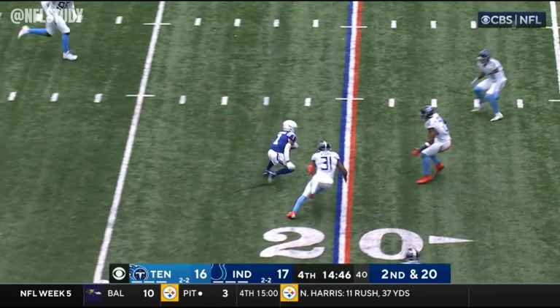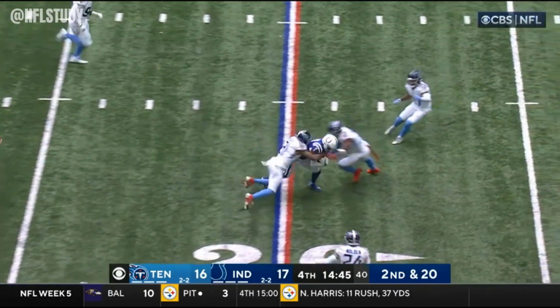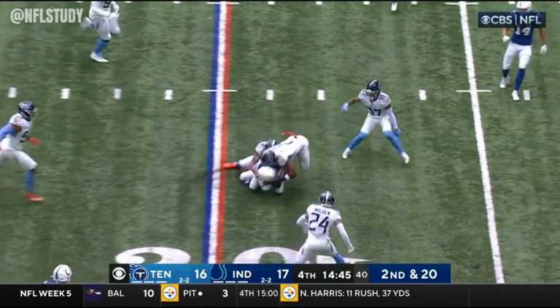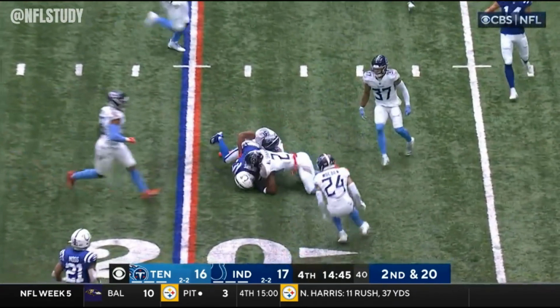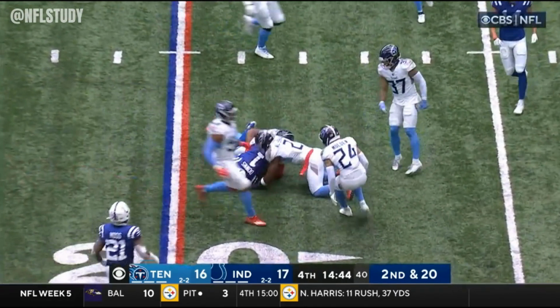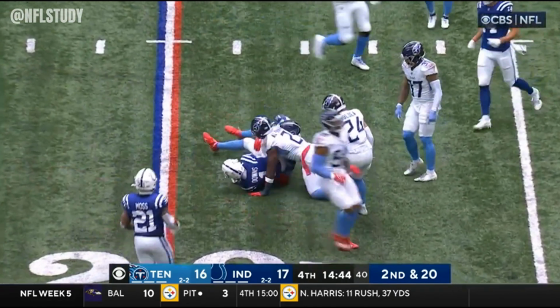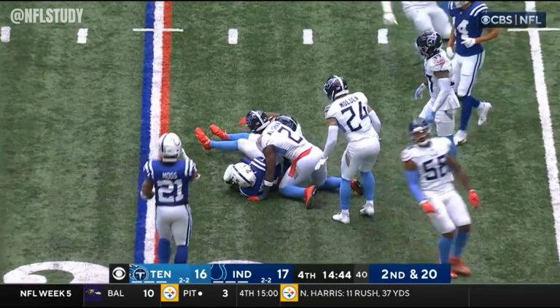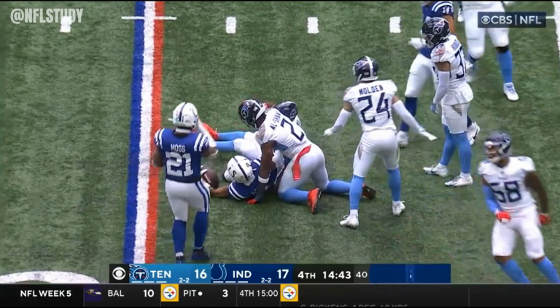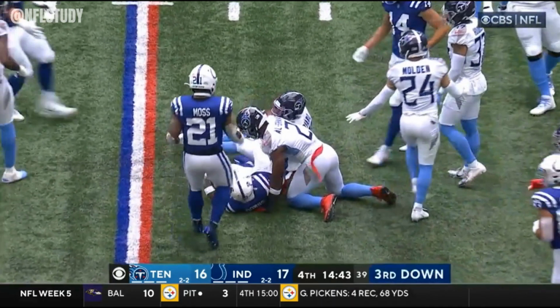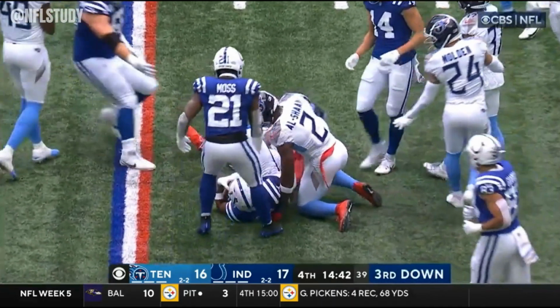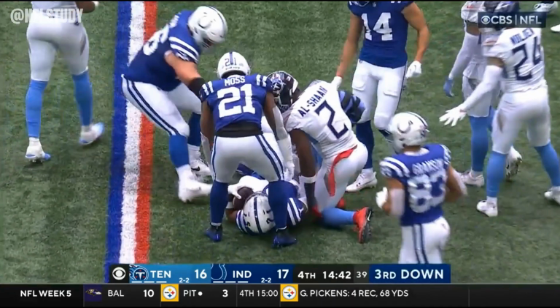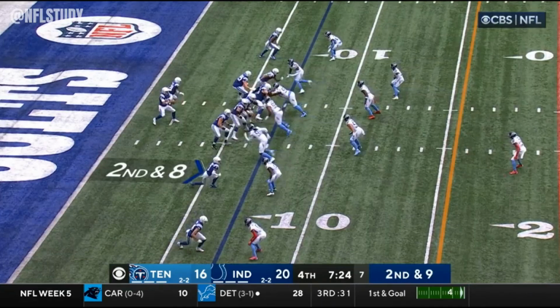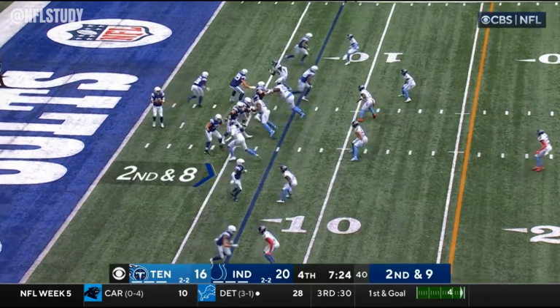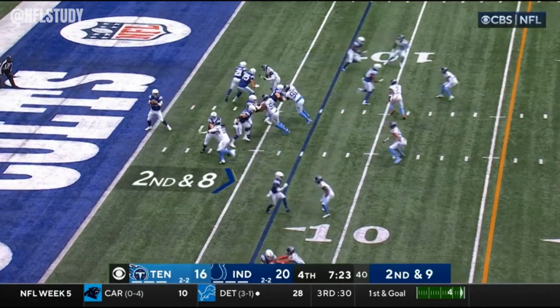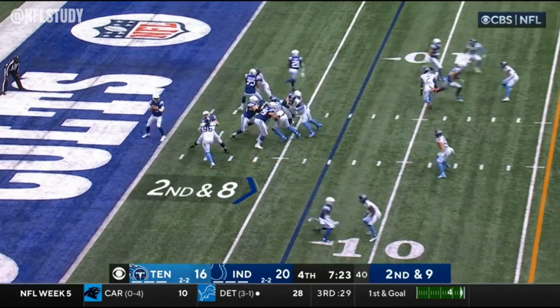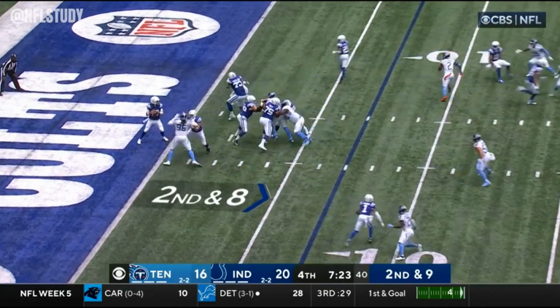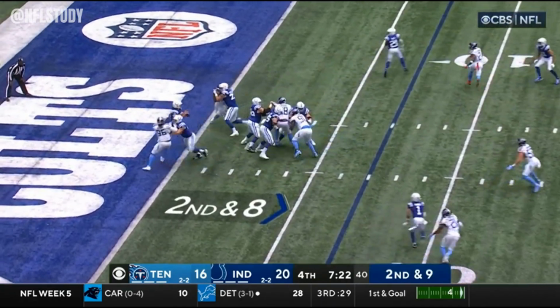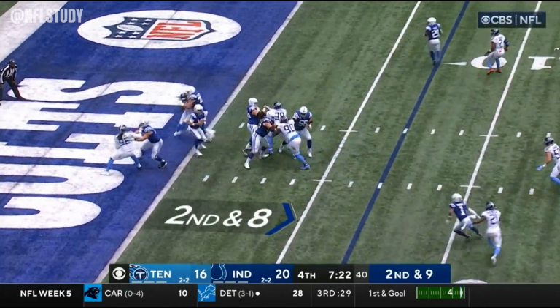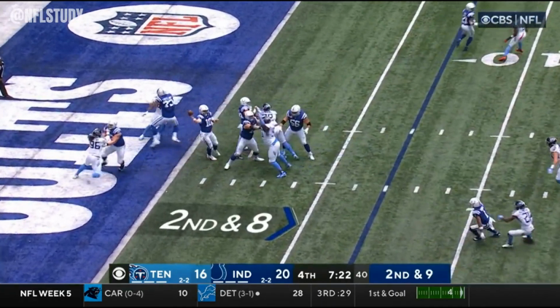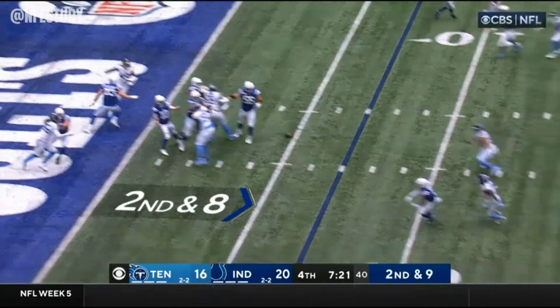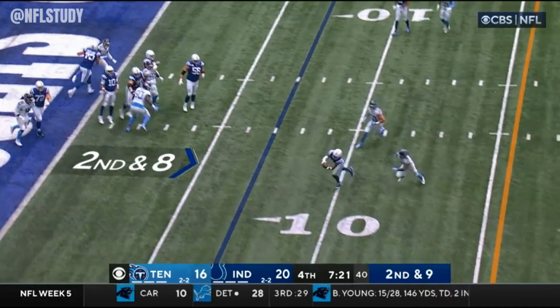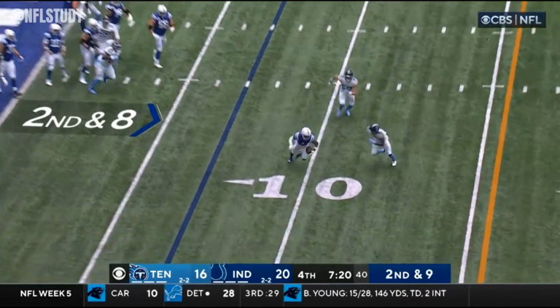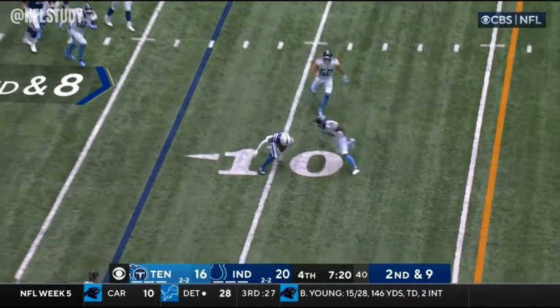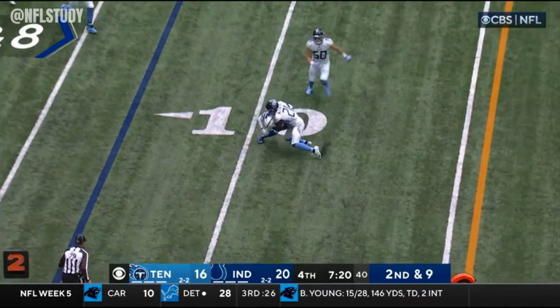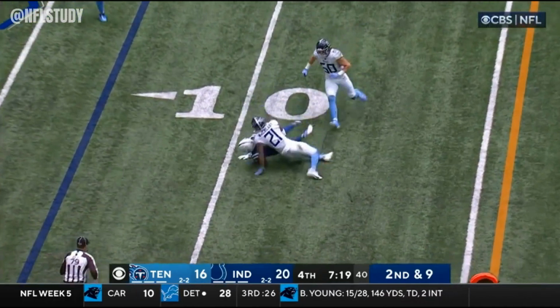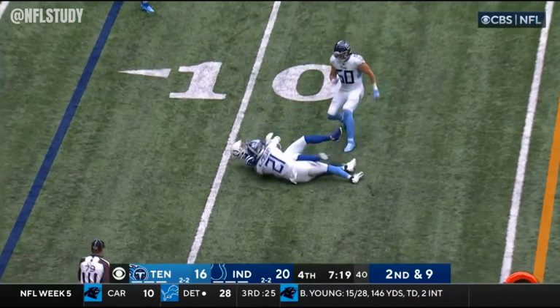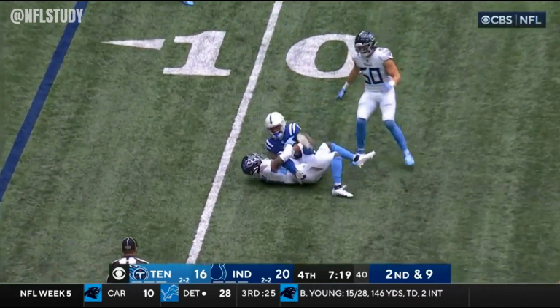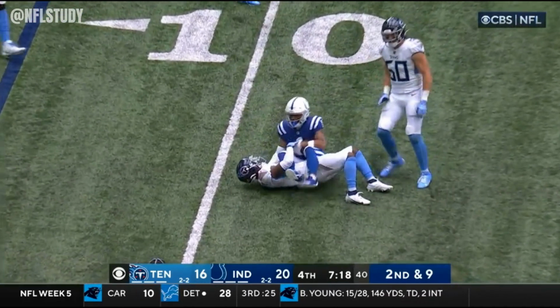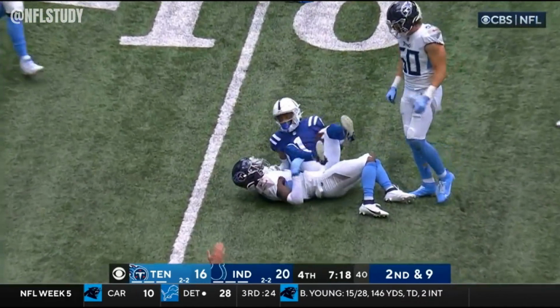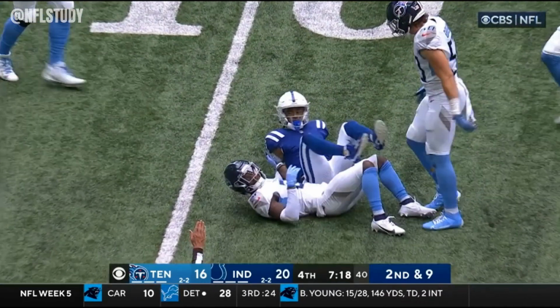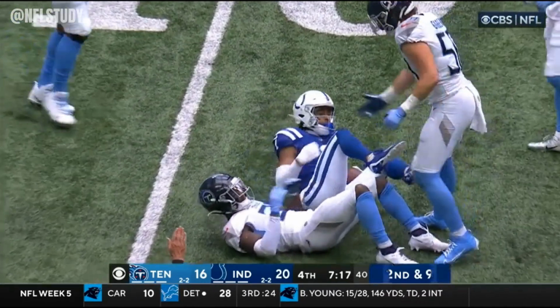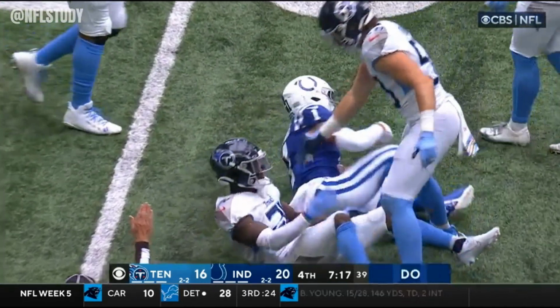Little sidearm delivery — Downs inside the 20. Little sidearm delivery from Minshew. Good move, gets it out to the rookie Downs.